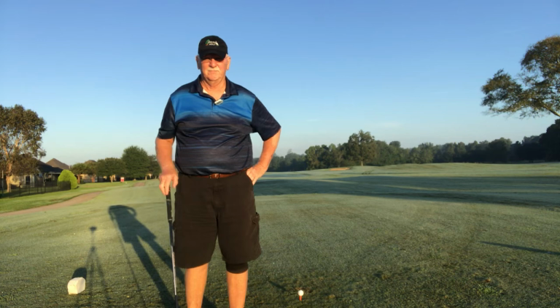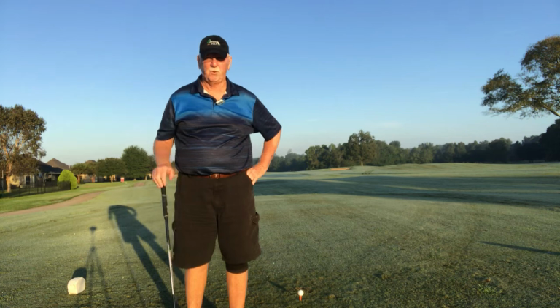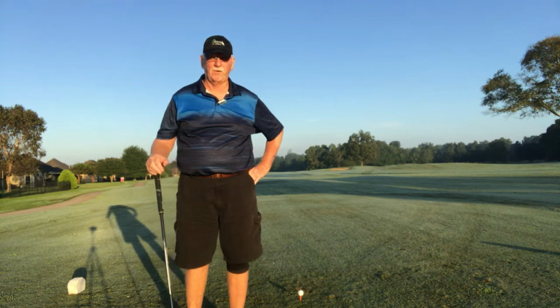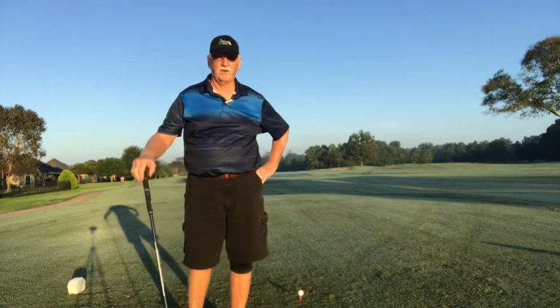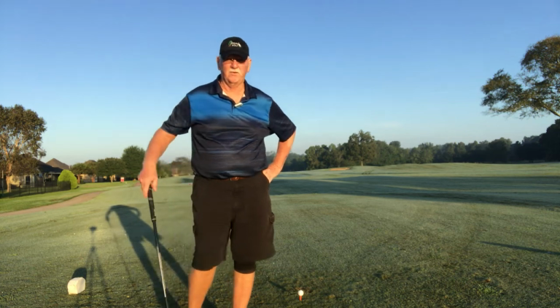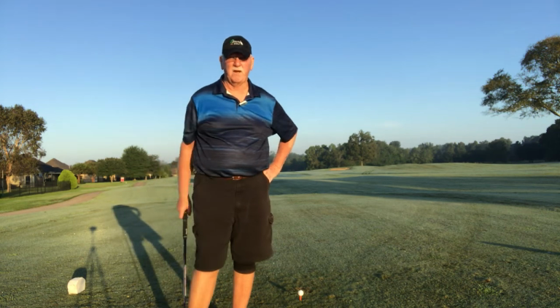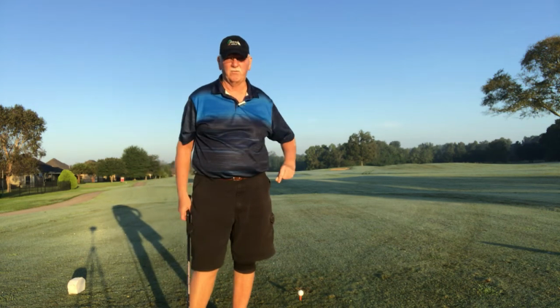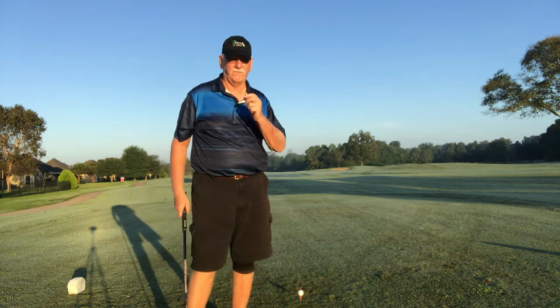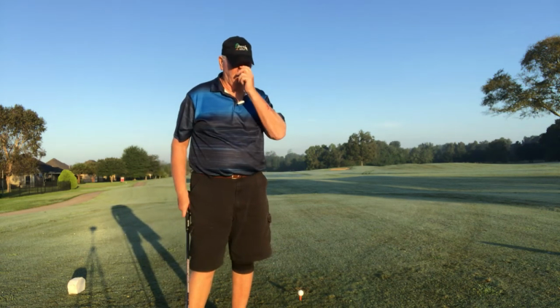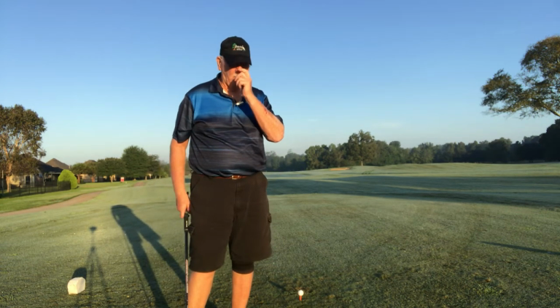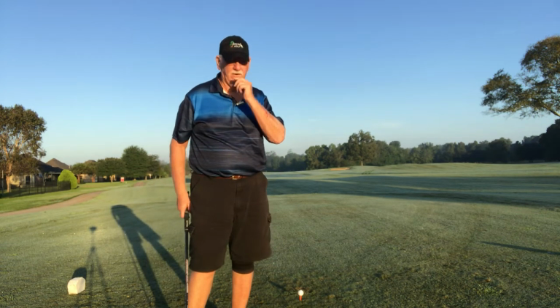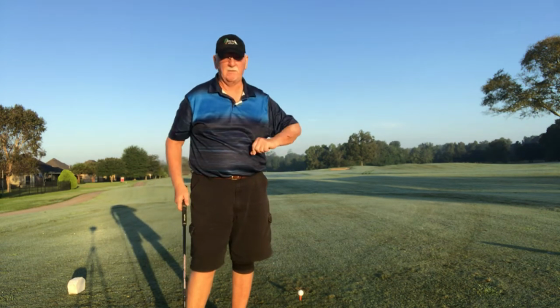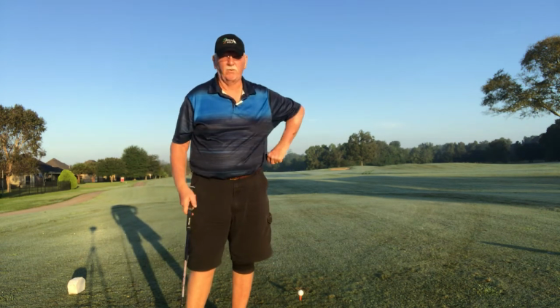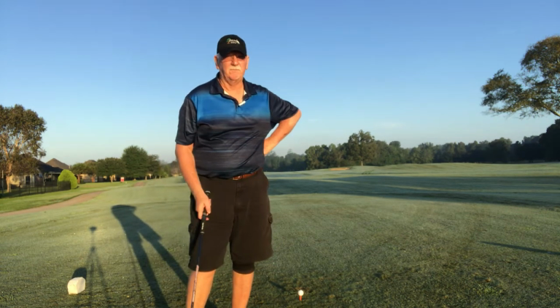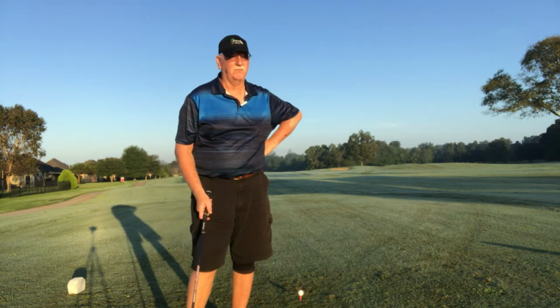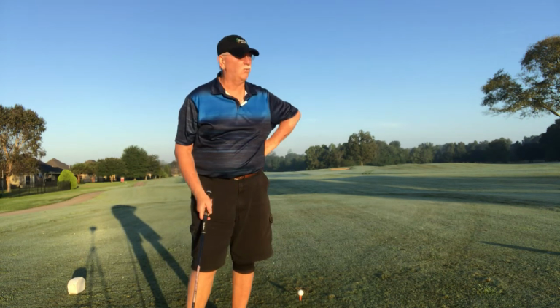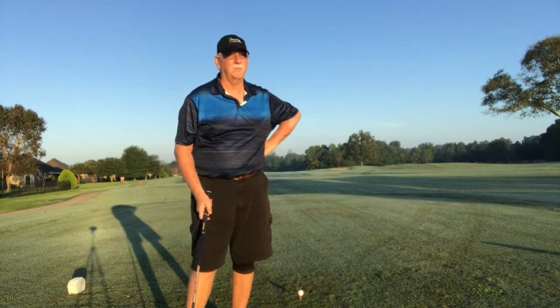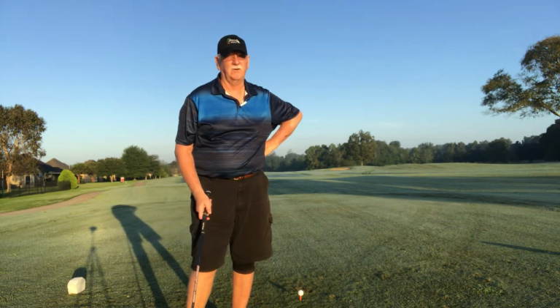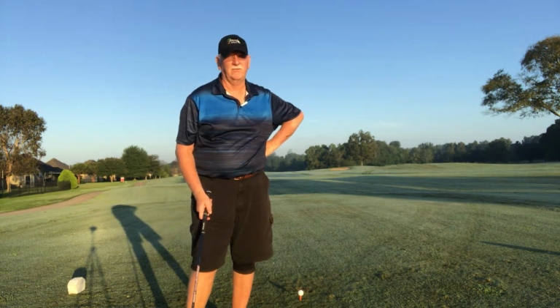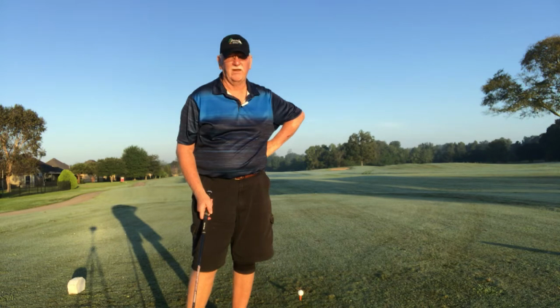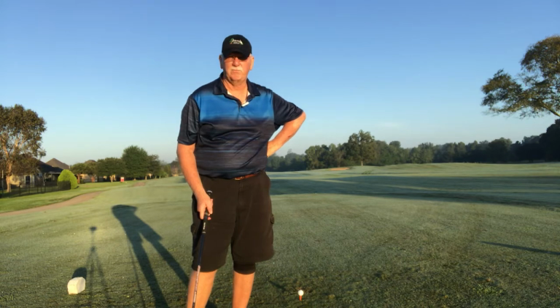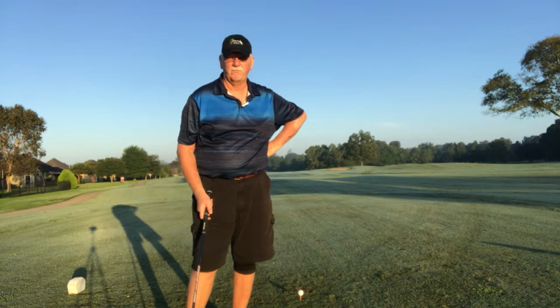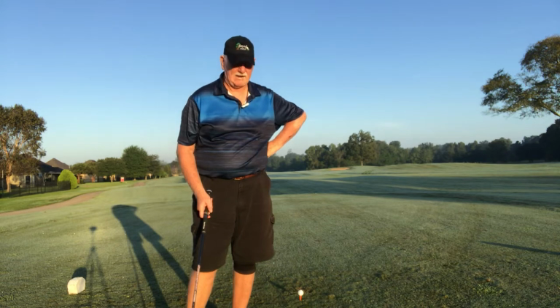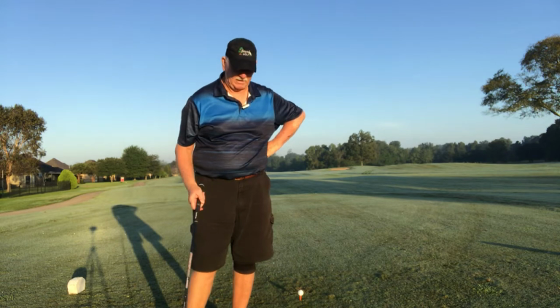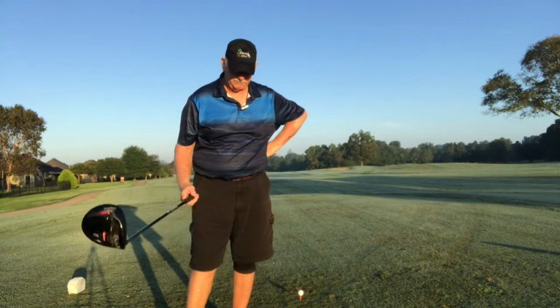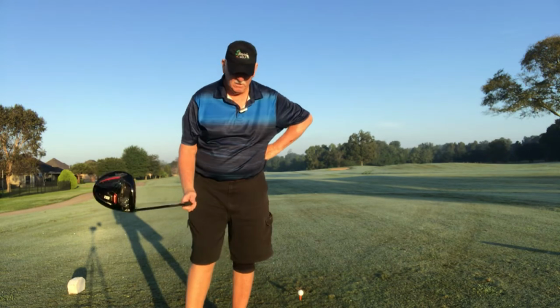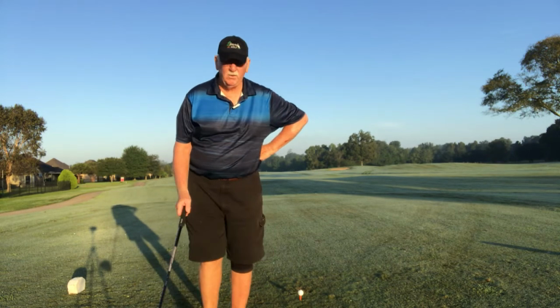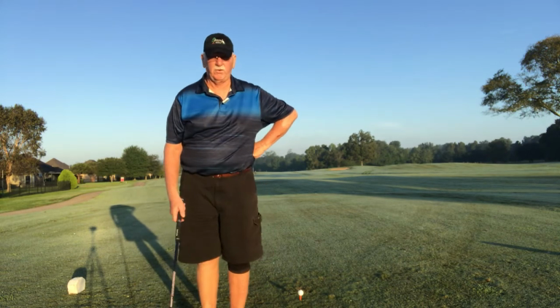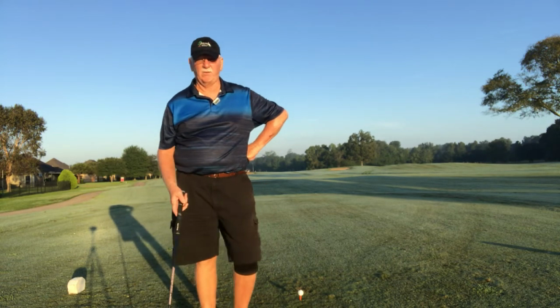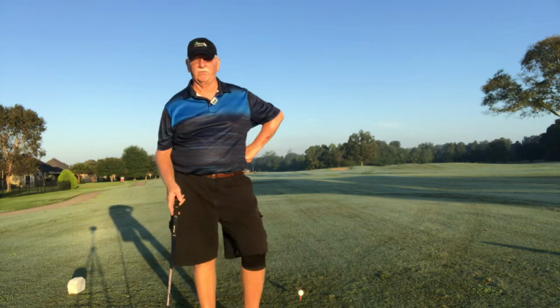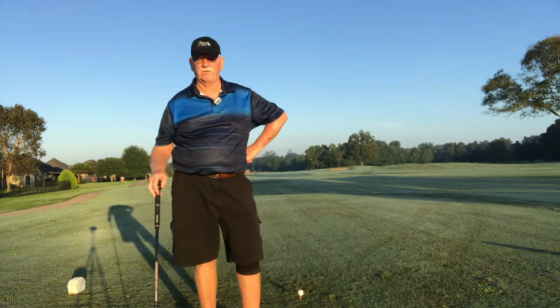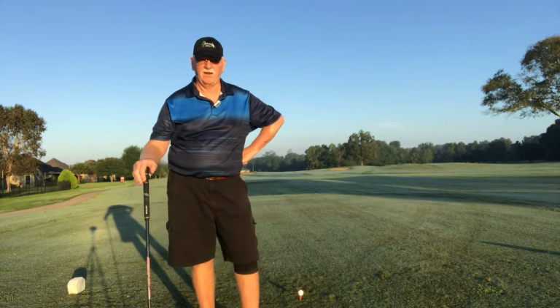Good morning, folks. How you doing? It's Bayou Golf over here at Beaver Creek. This is hole number six, par five. Now look, we're going to do something a little different today.